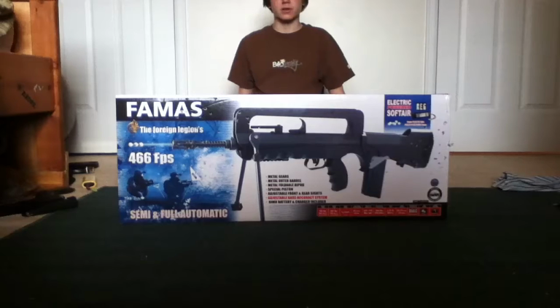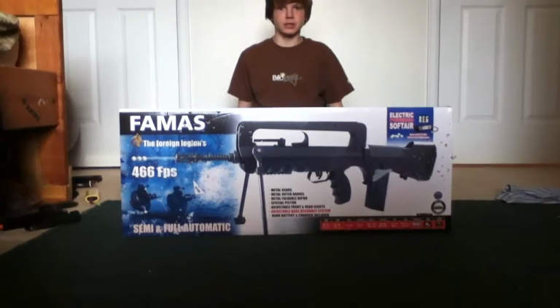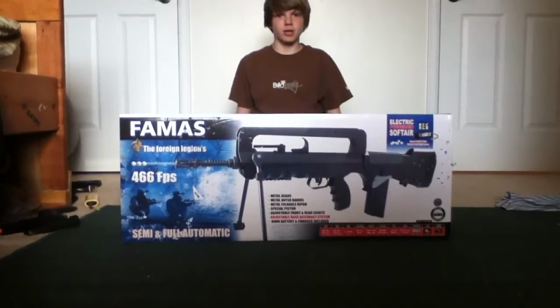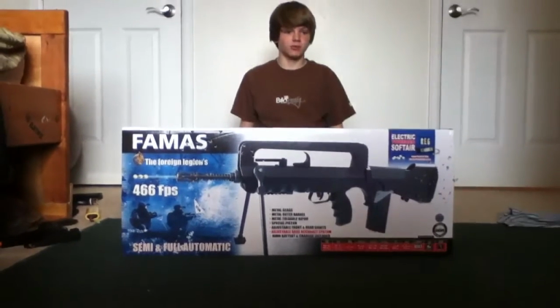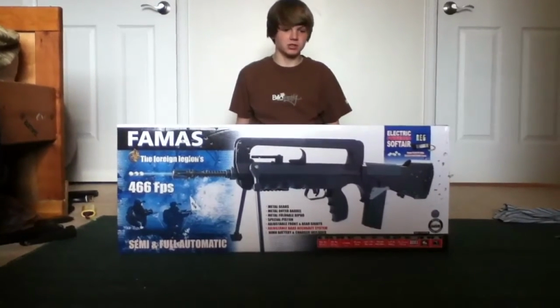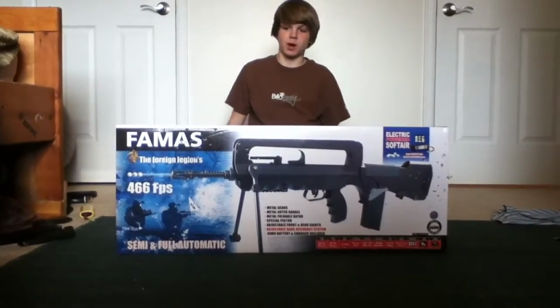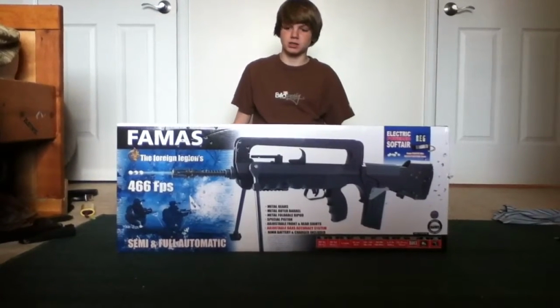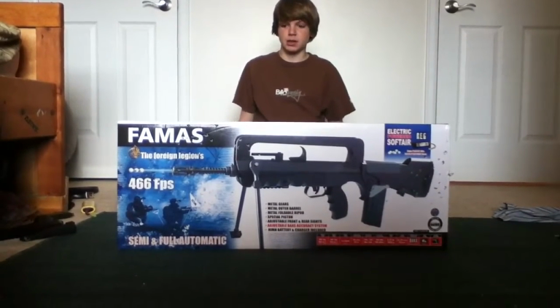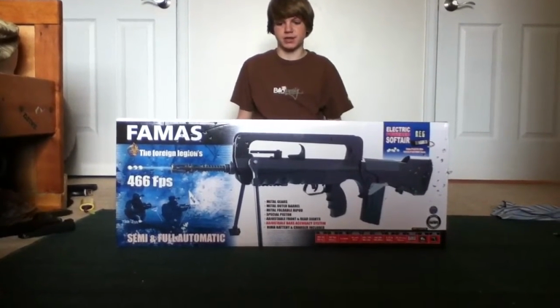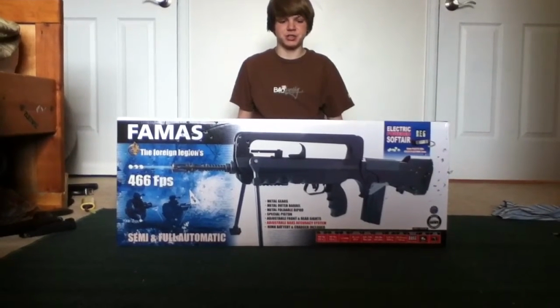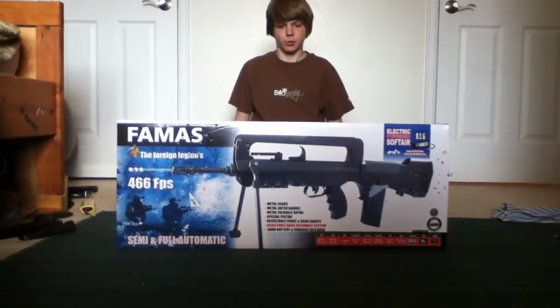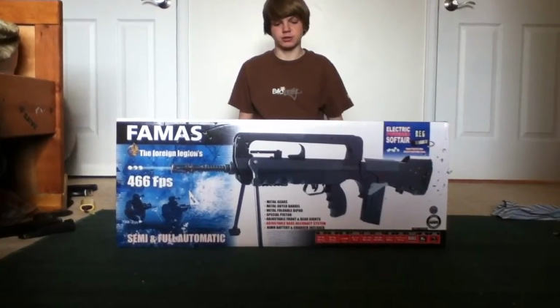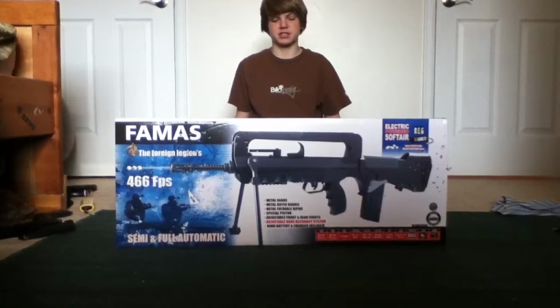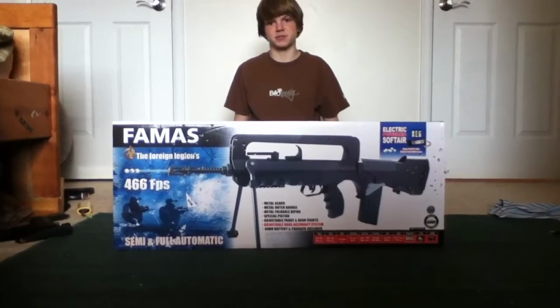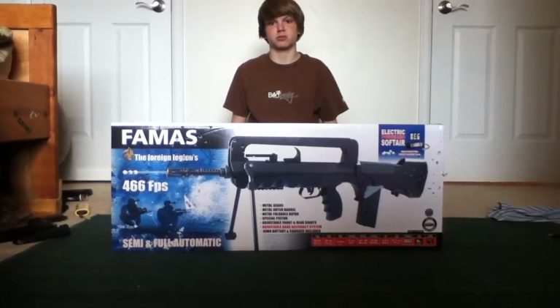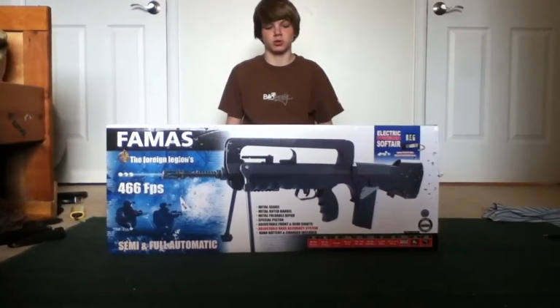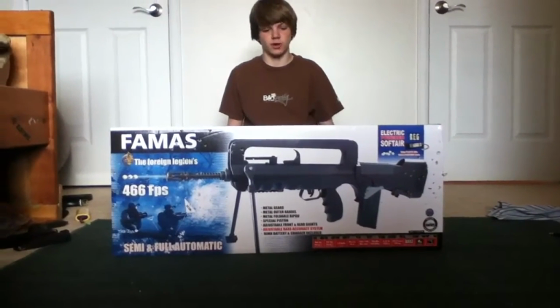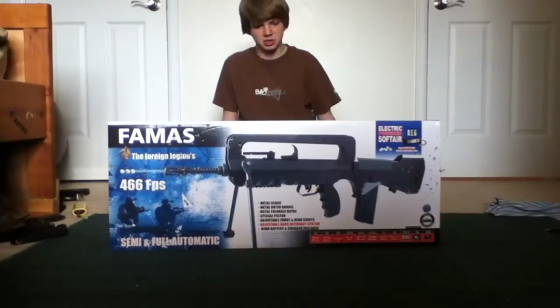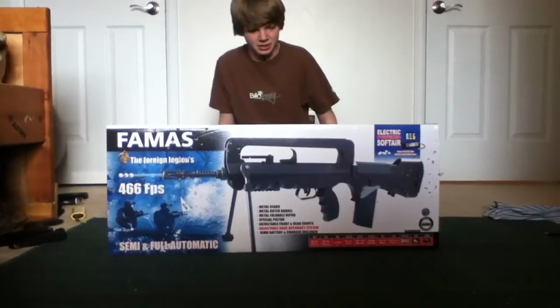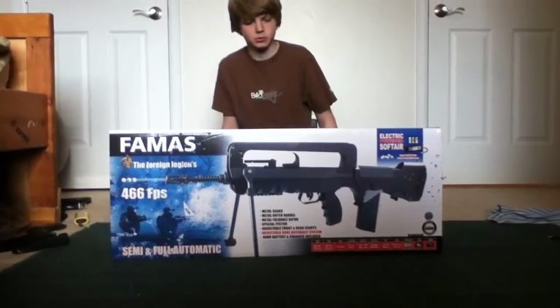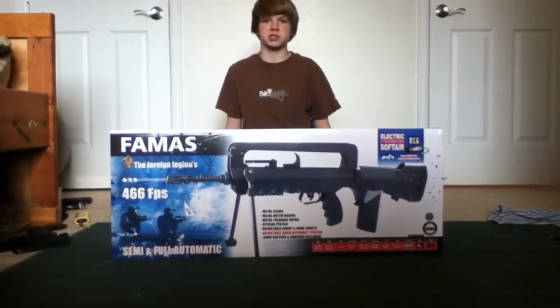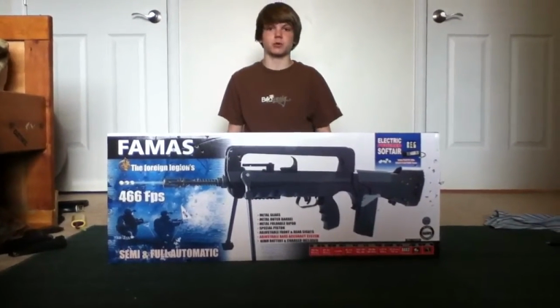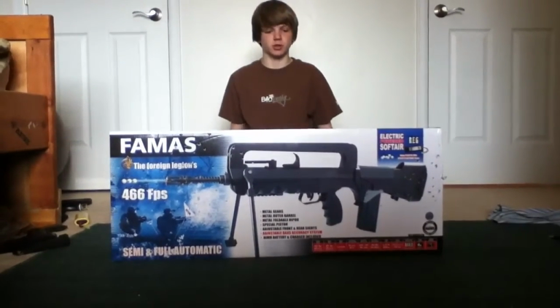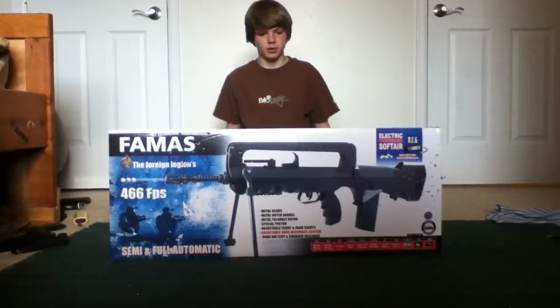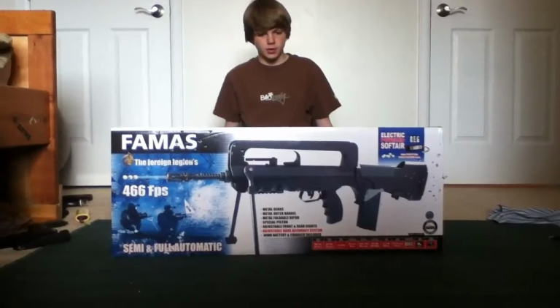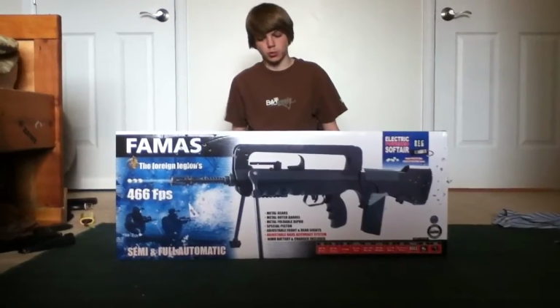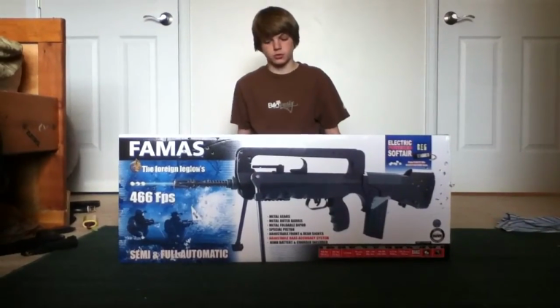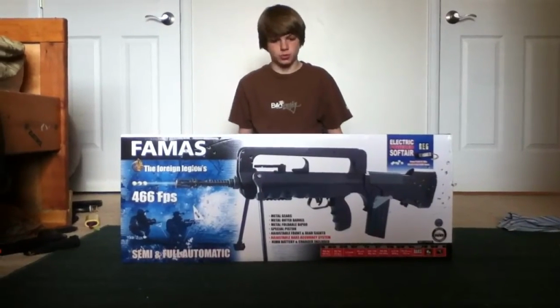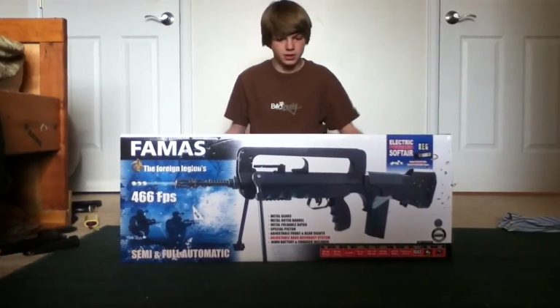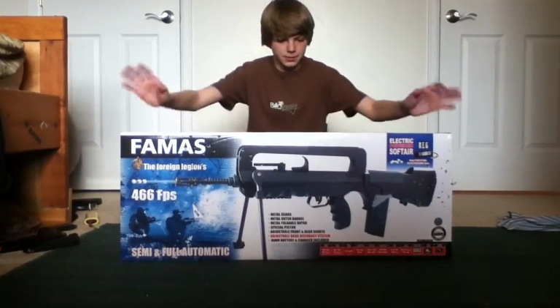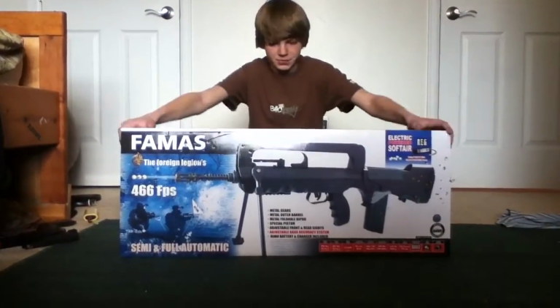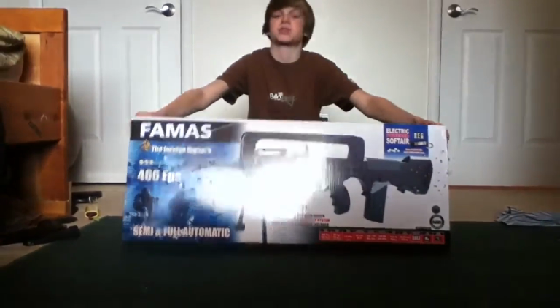Today we have the Four Legions FAMAS. It's an AEG. It's 466 FPS with 0.12g BBs and 361 with a 0.20g. Let's get started.